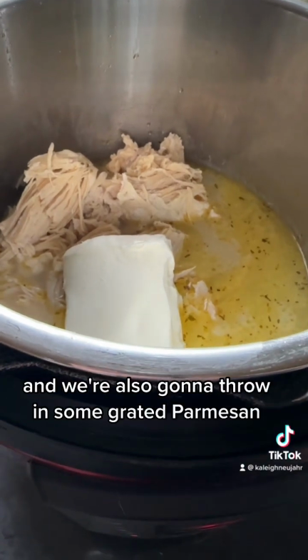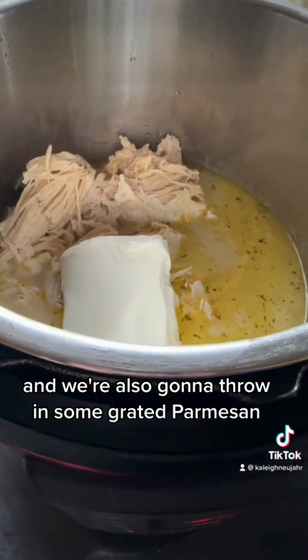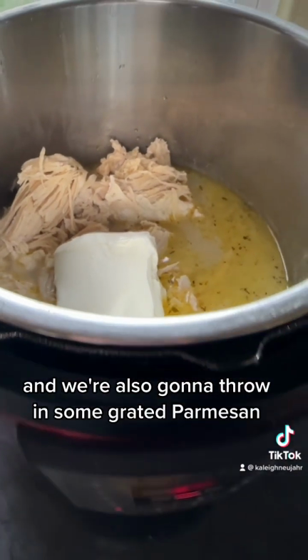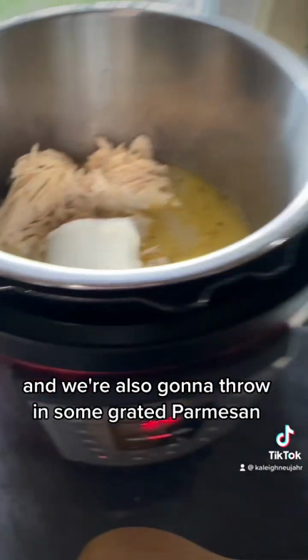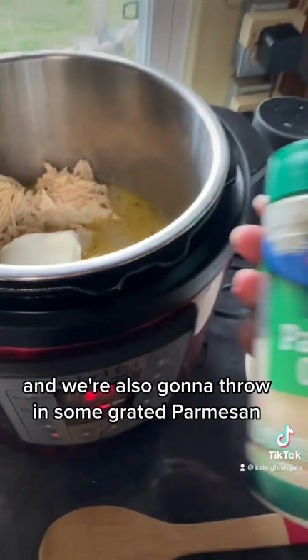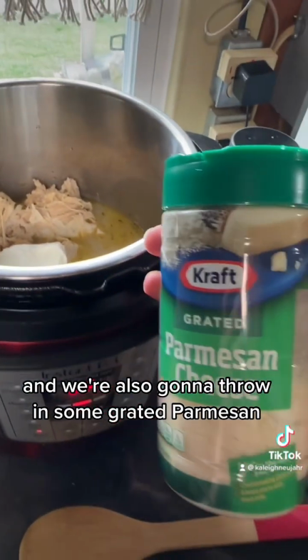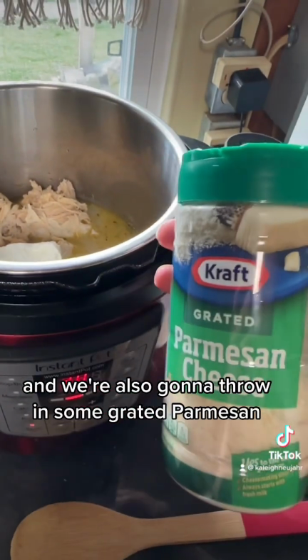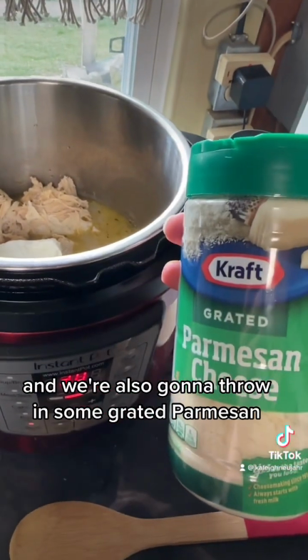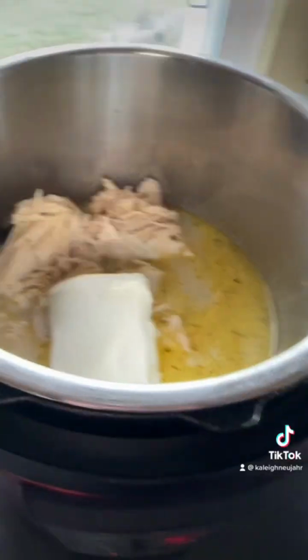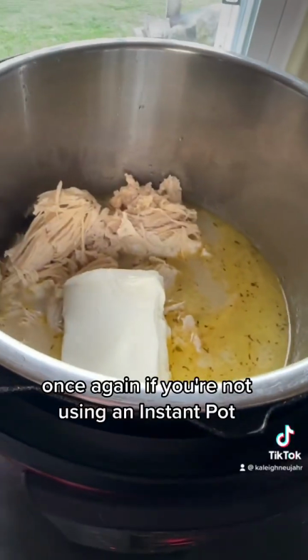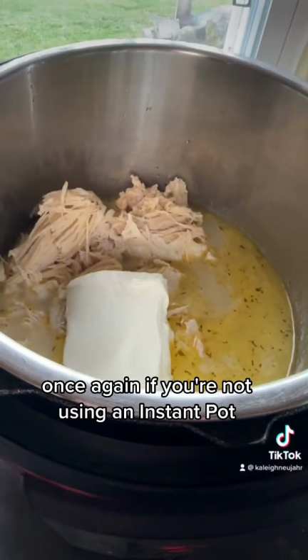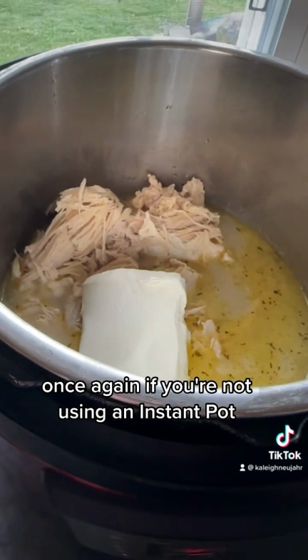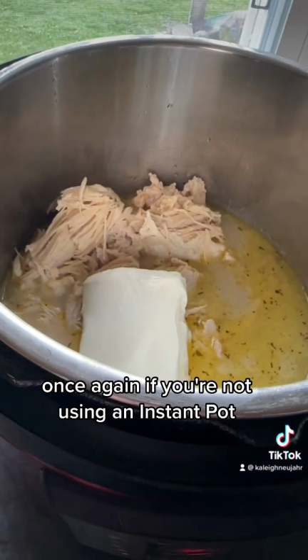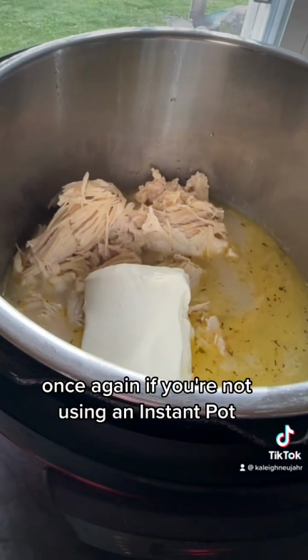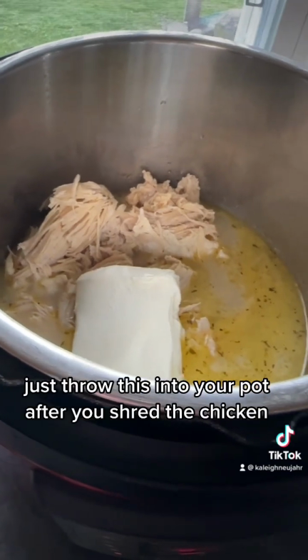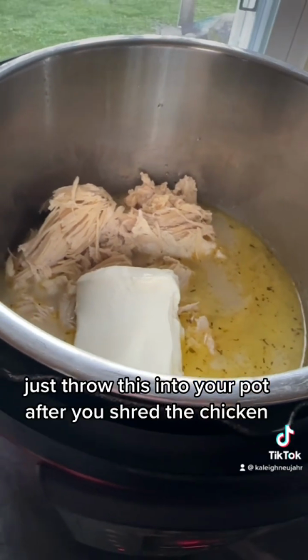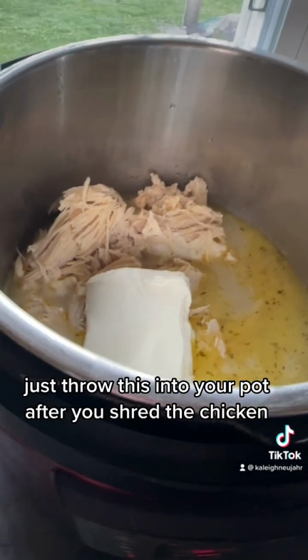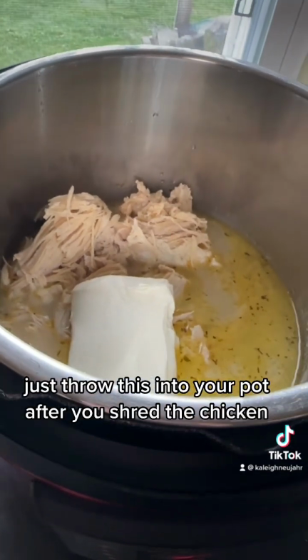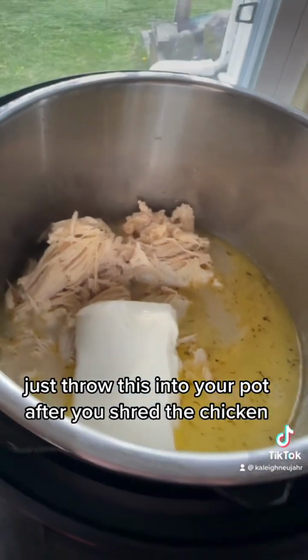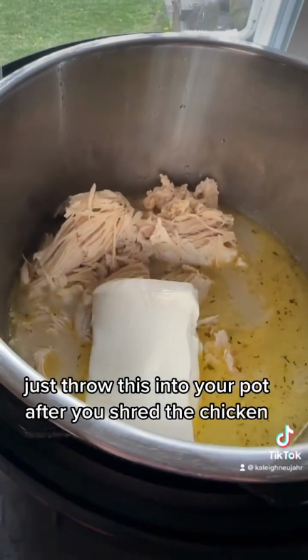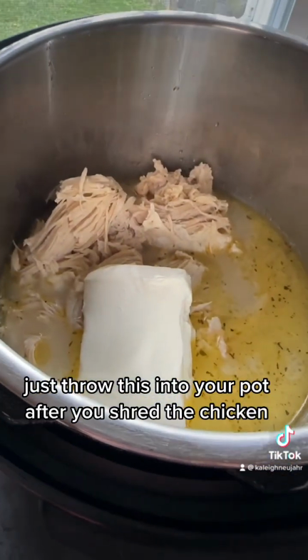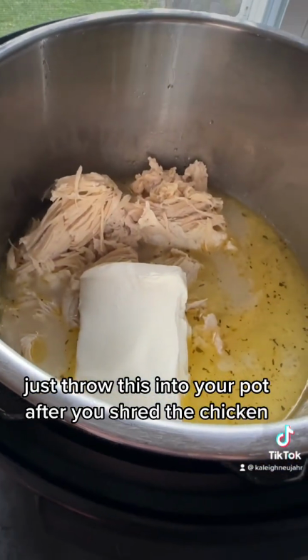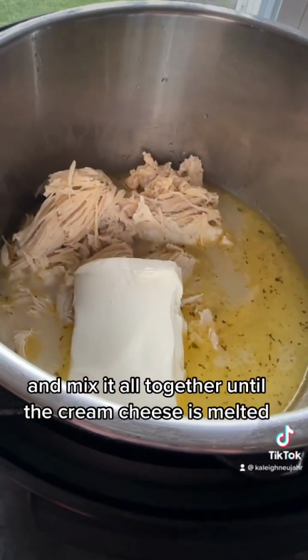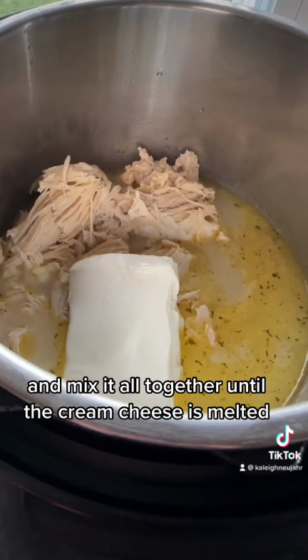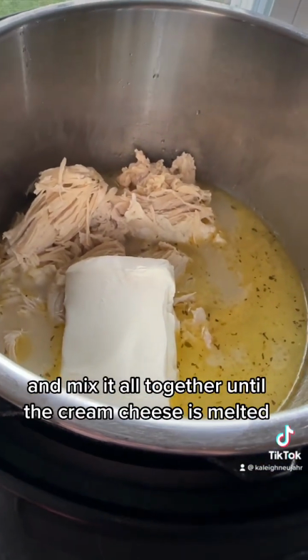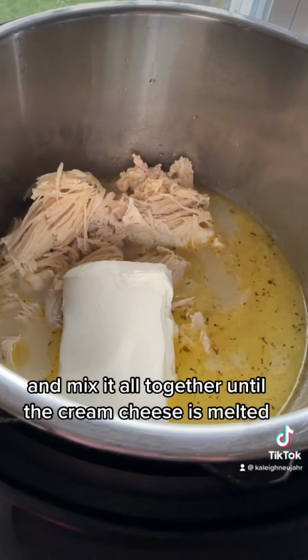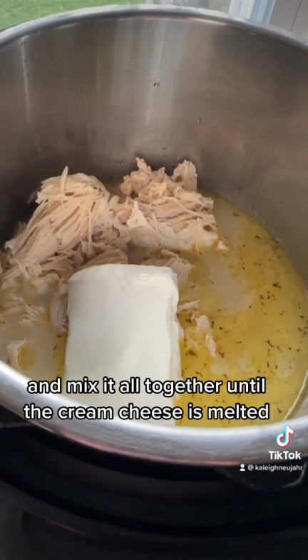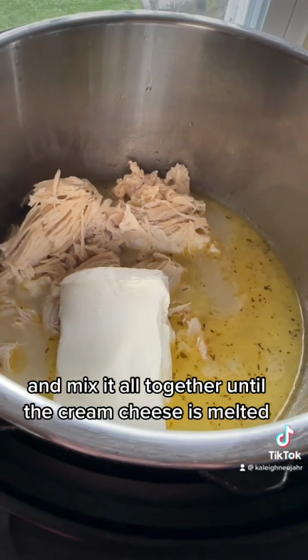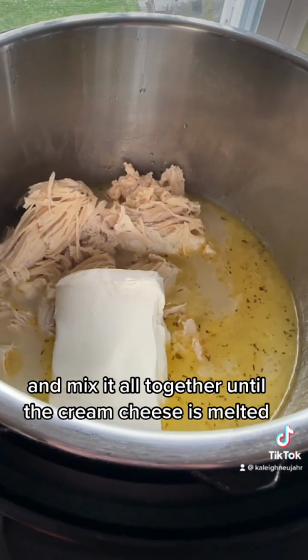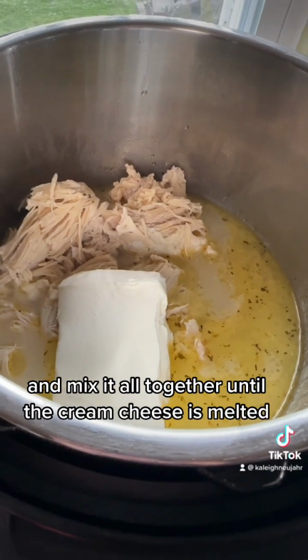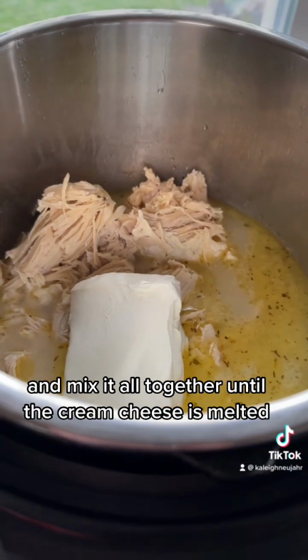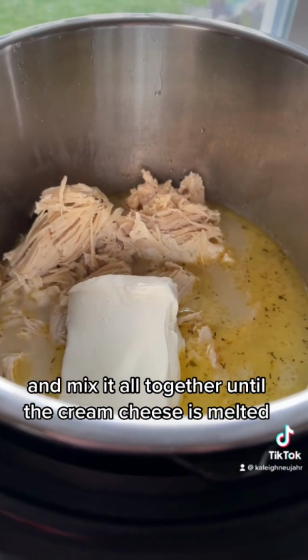We're also going to throw in some grated Parmesan. If you're not using an Instant Pot, just throw this into your pot after you shred the chicken and mix it all together until the cream cheese is melted.